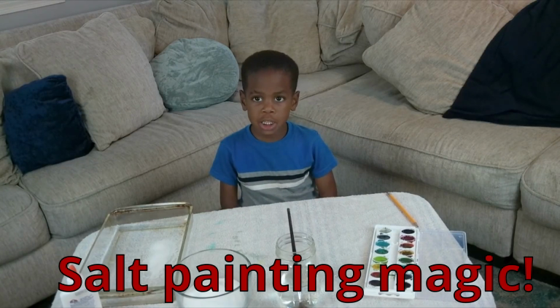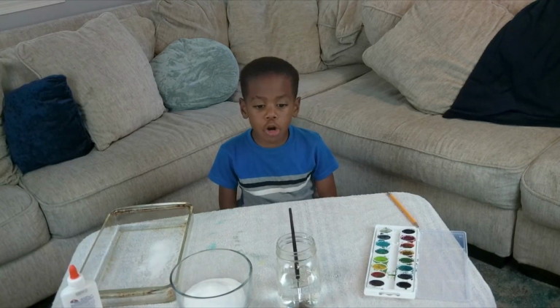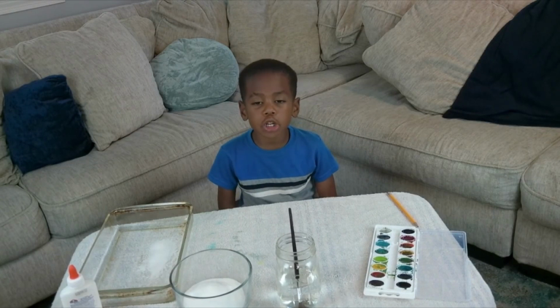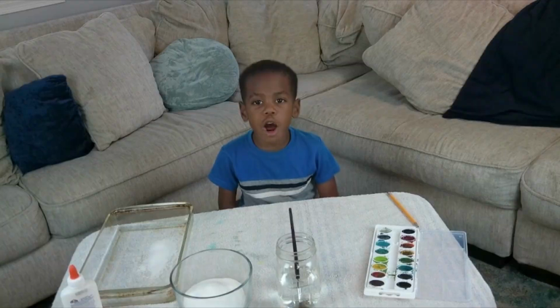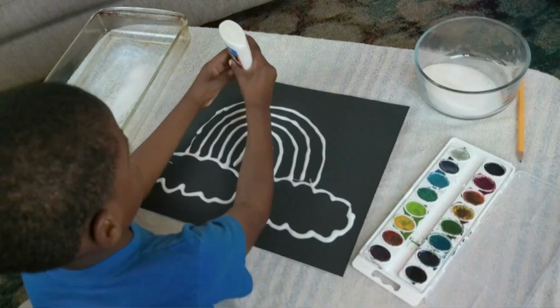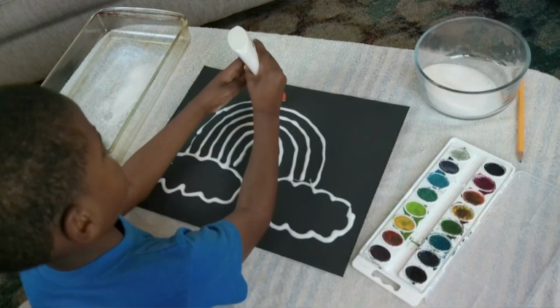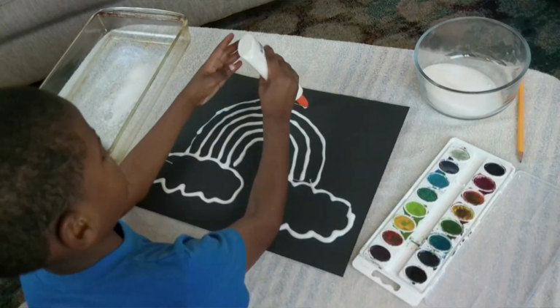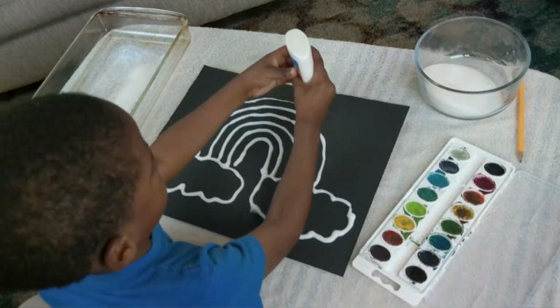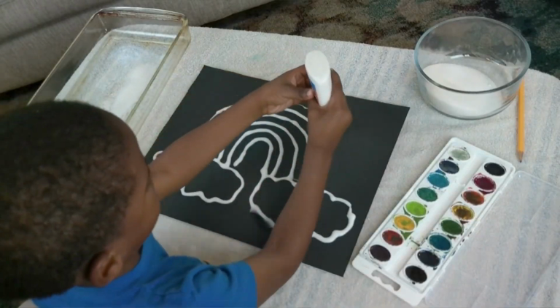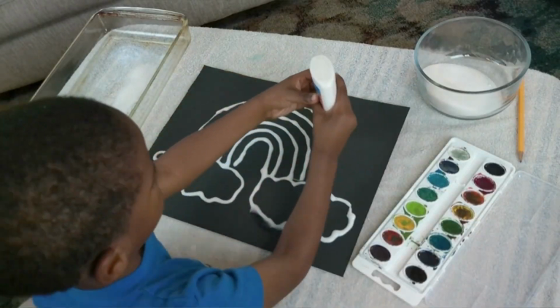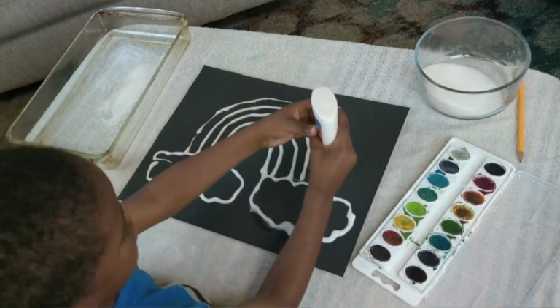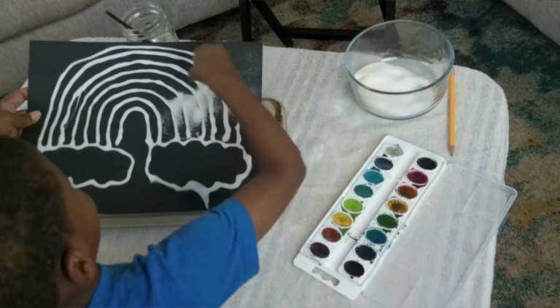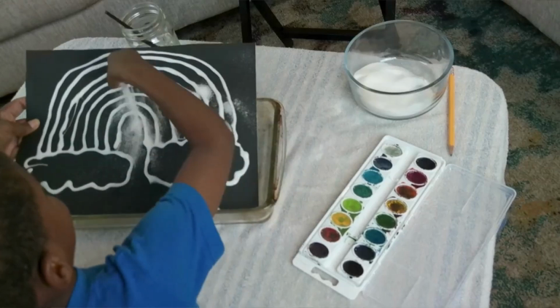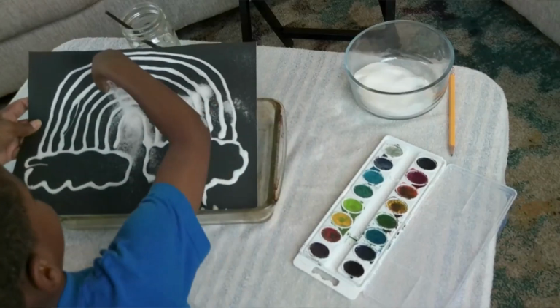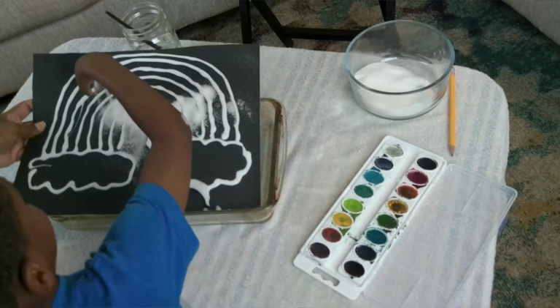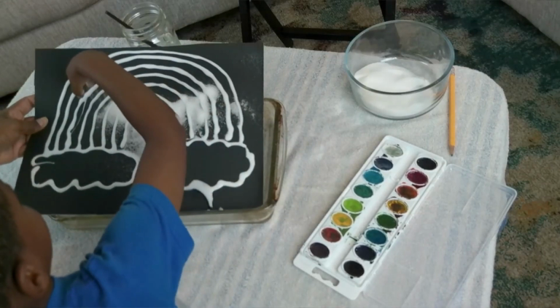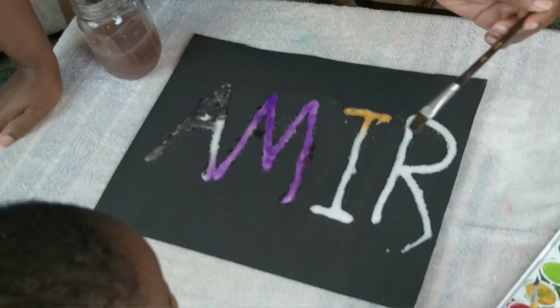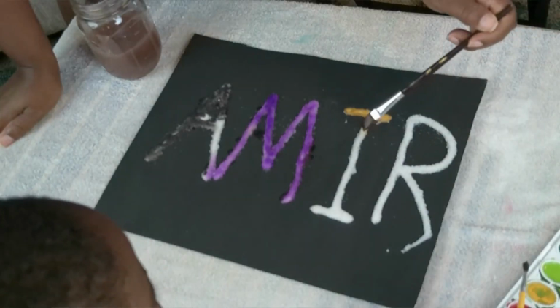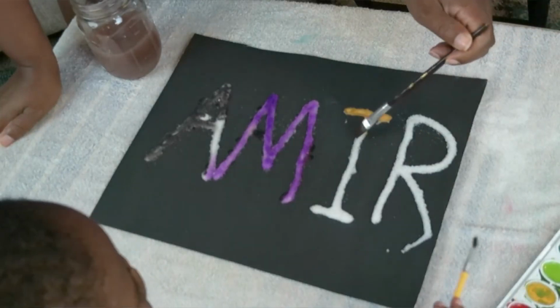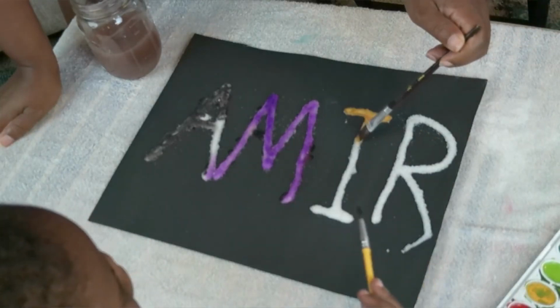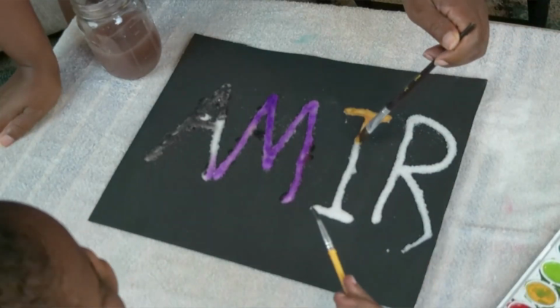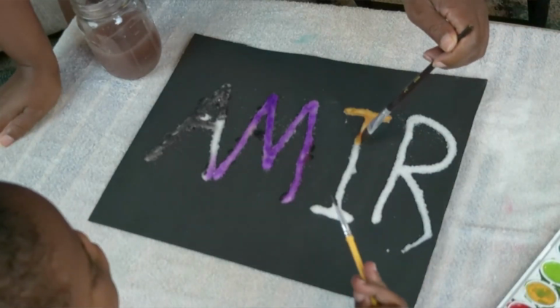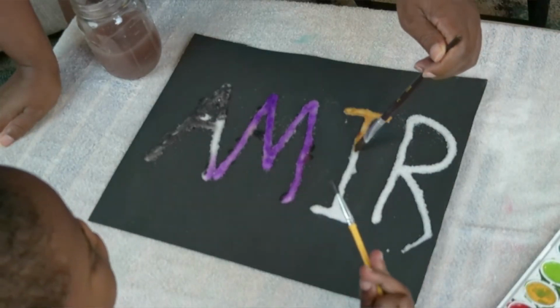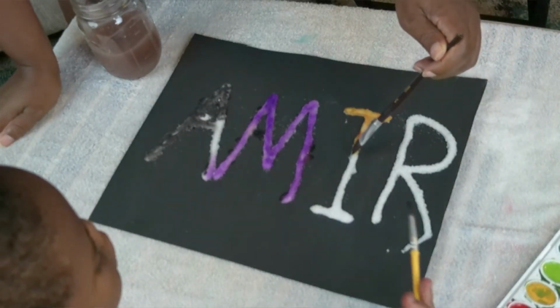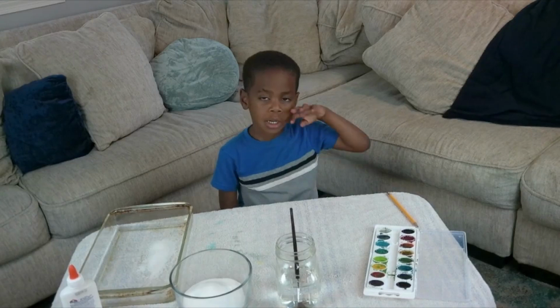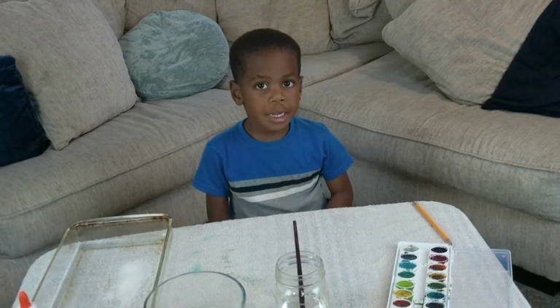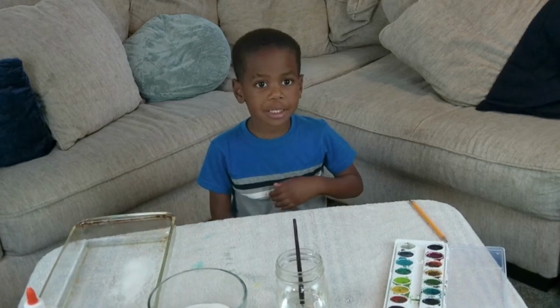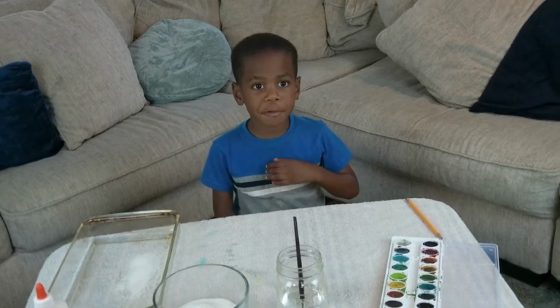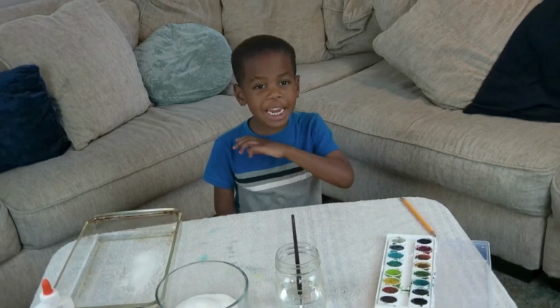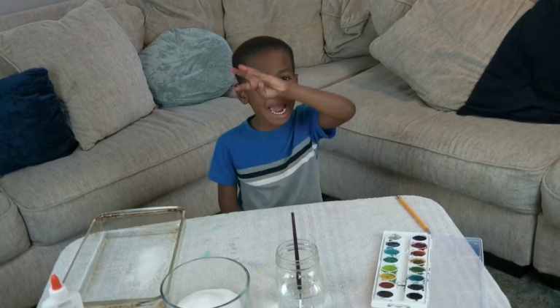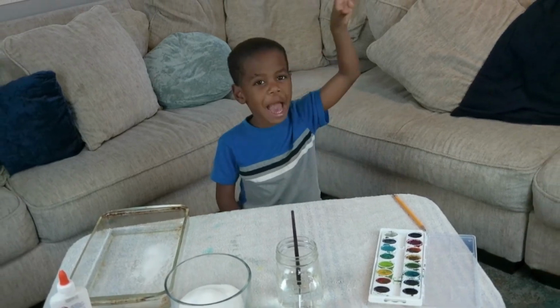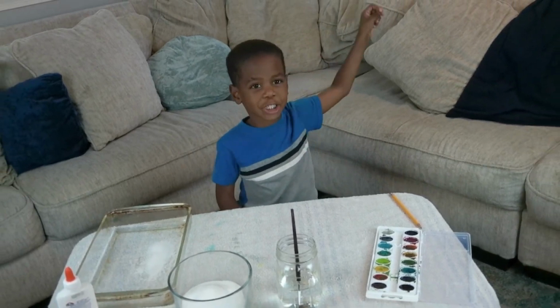We're going to draw with glue, sprinkle salt, and then add paper colors. That's the magic!